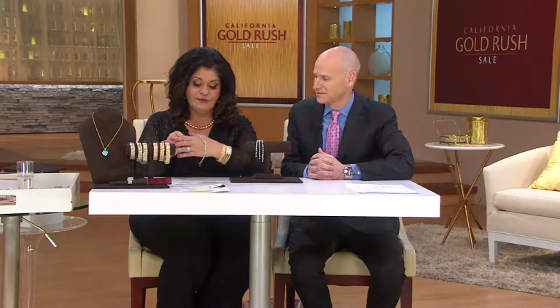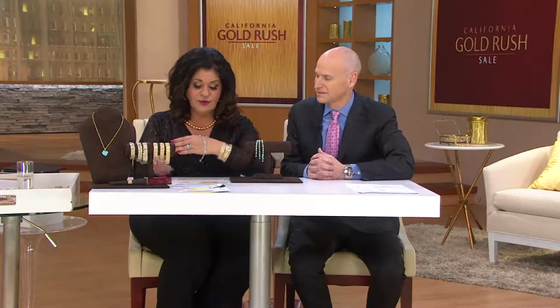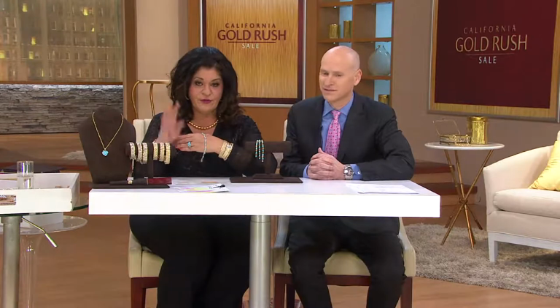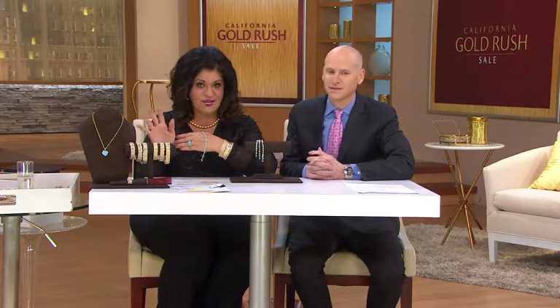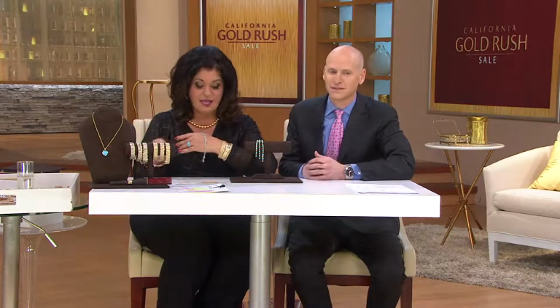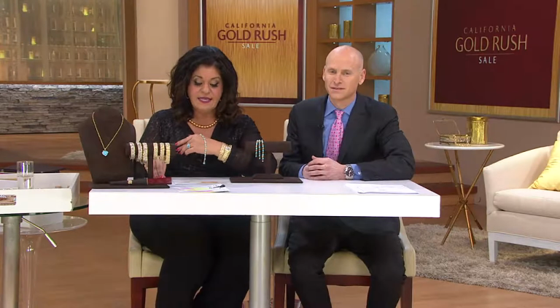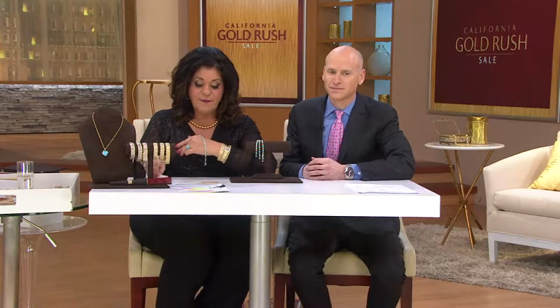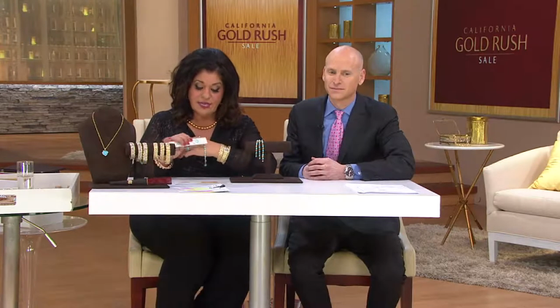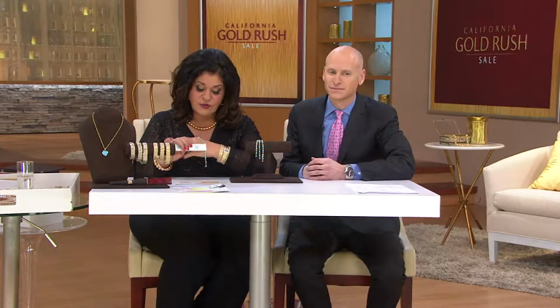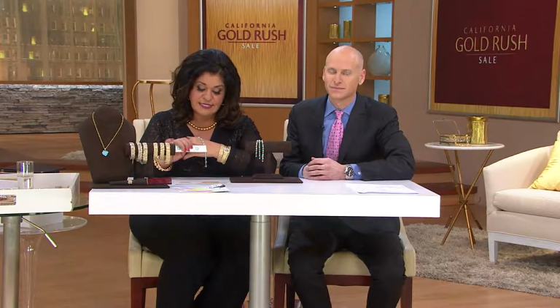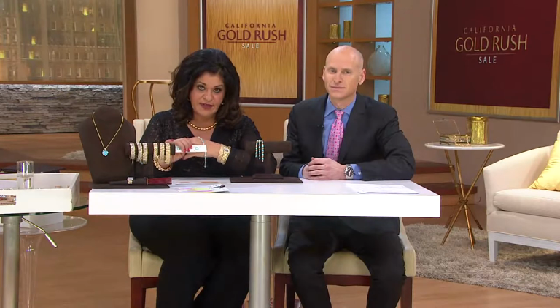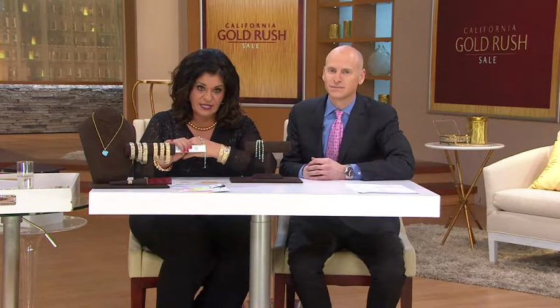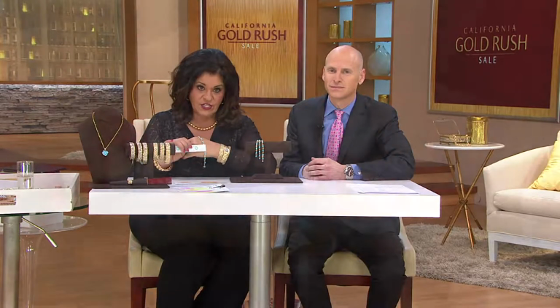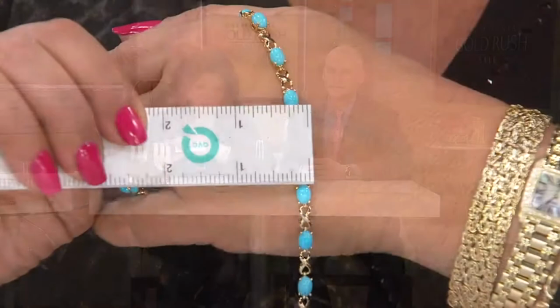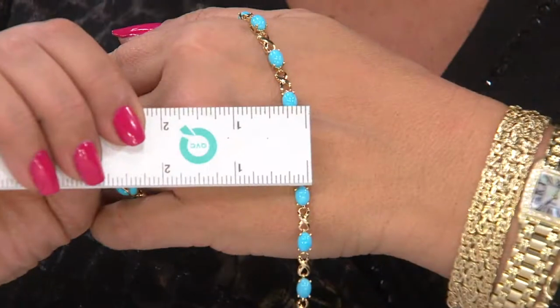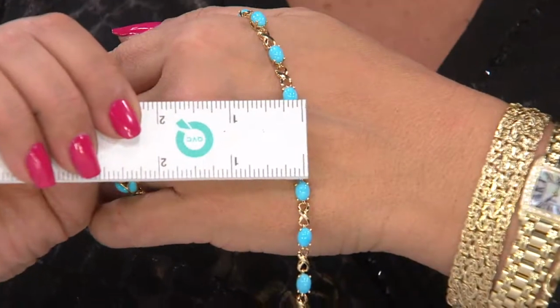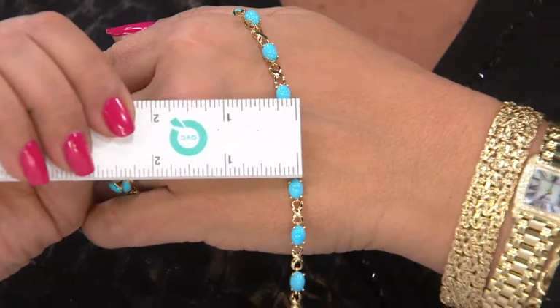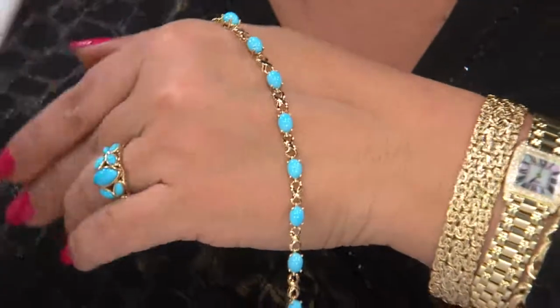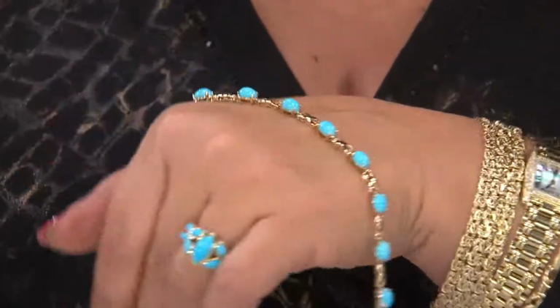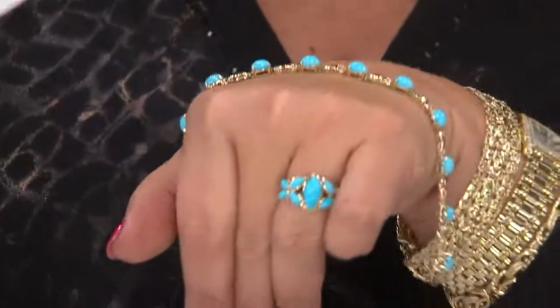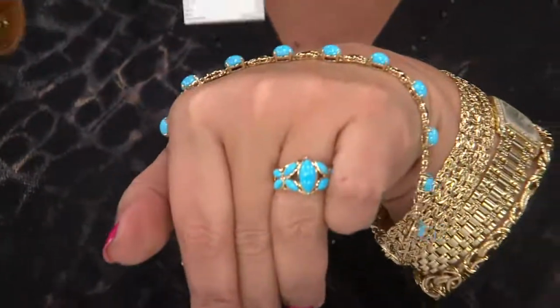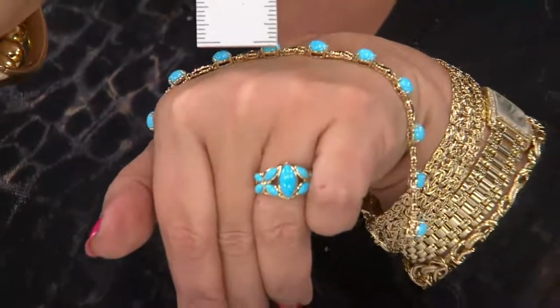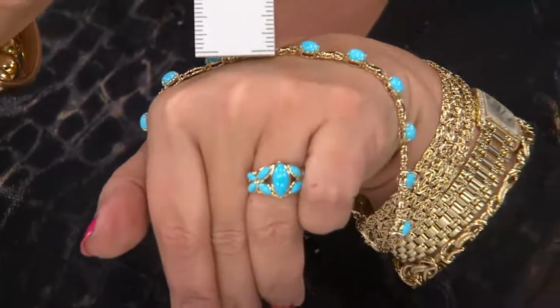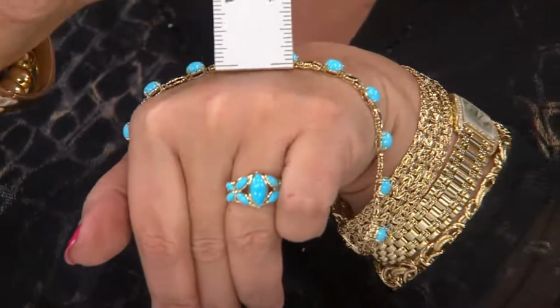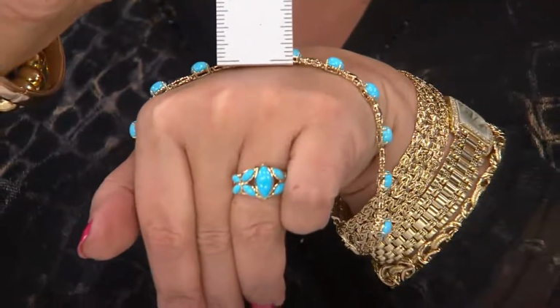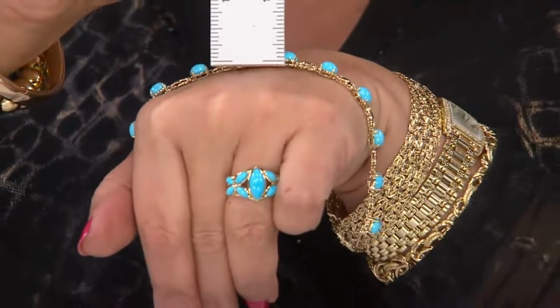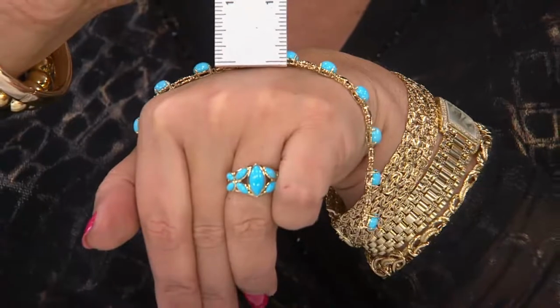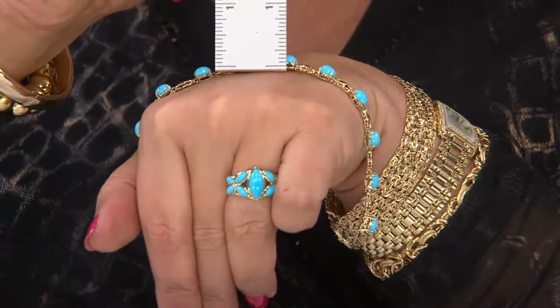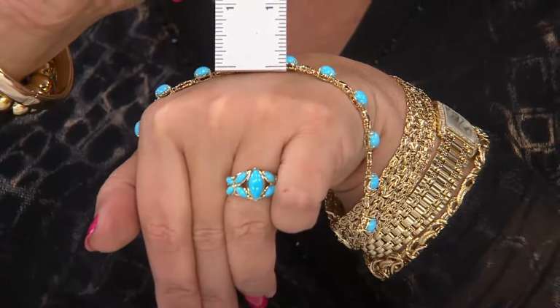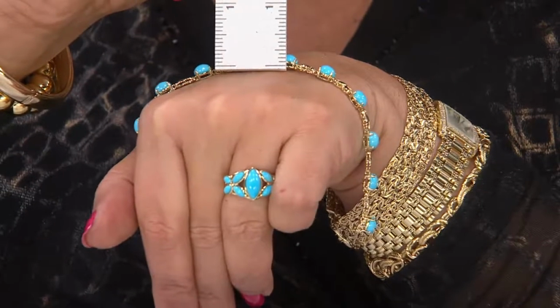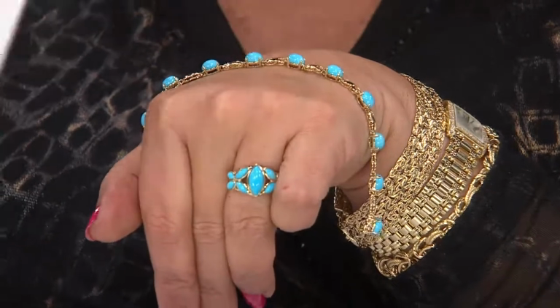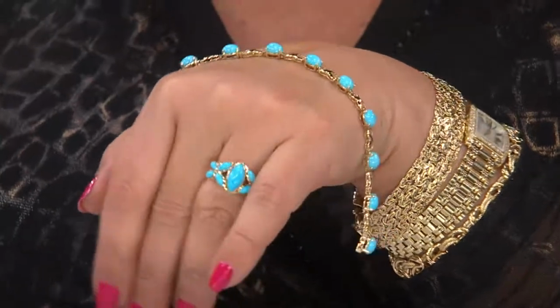It's three-sixteenths of an inch in width, really coming toward that quarter of an inch. And those stones are reaching for that quarter of an inch mark as well.